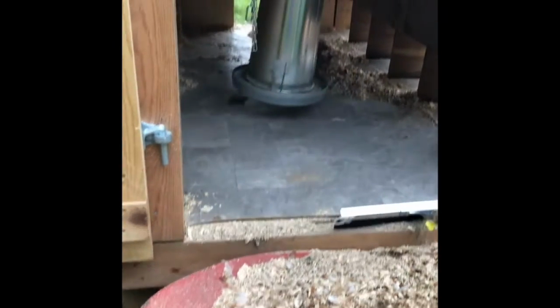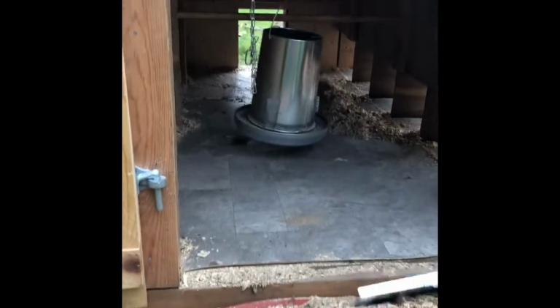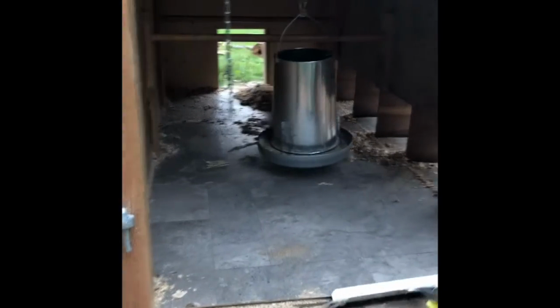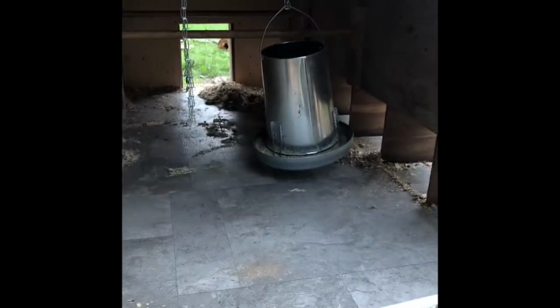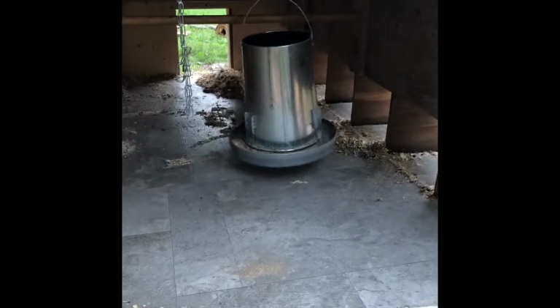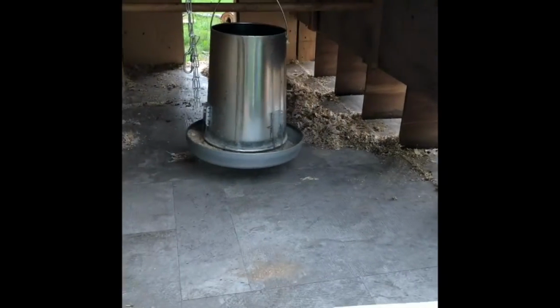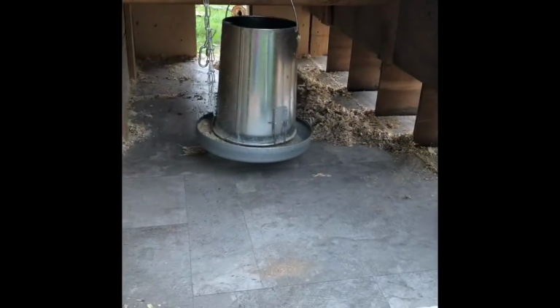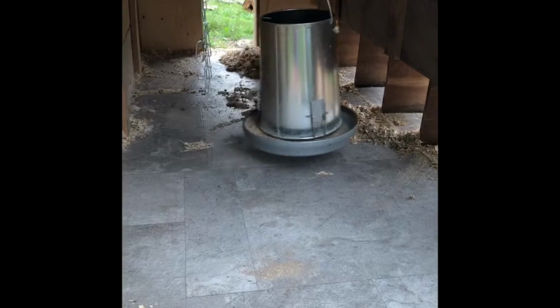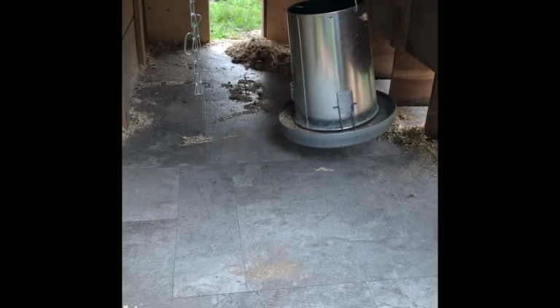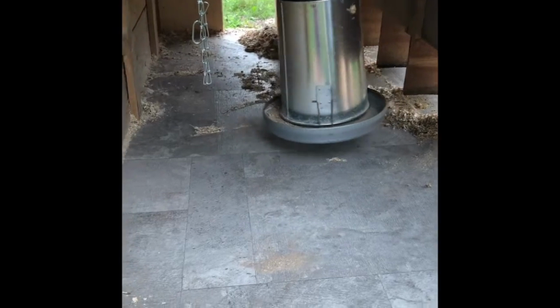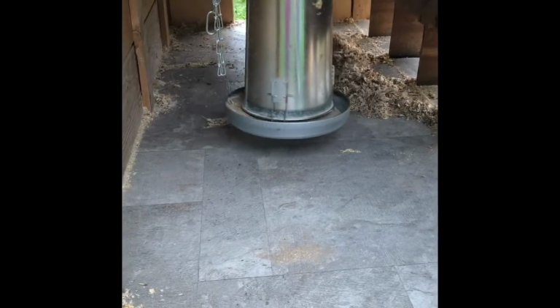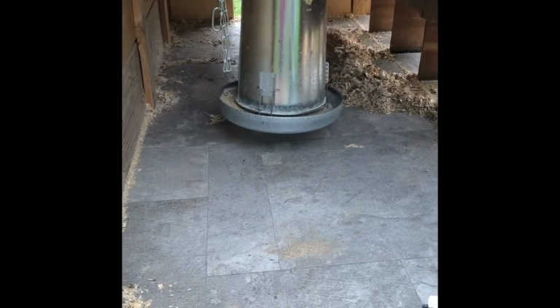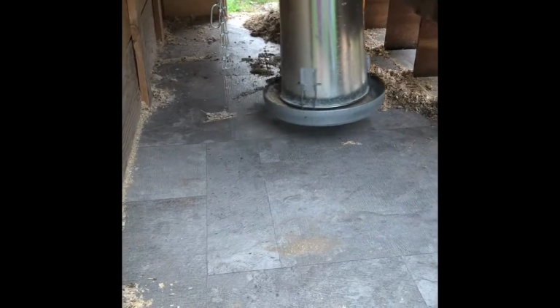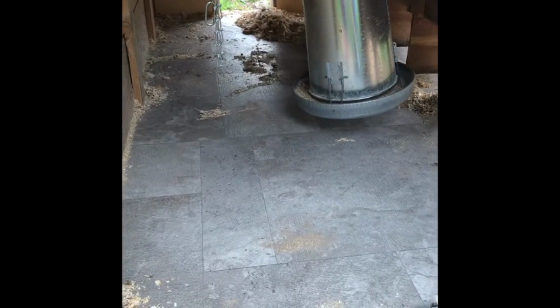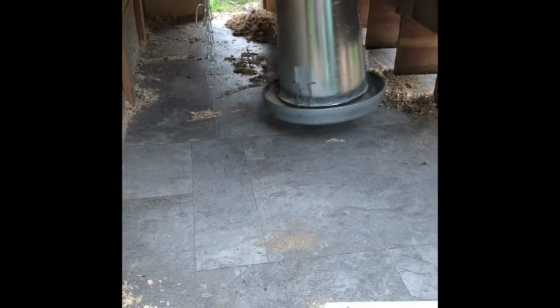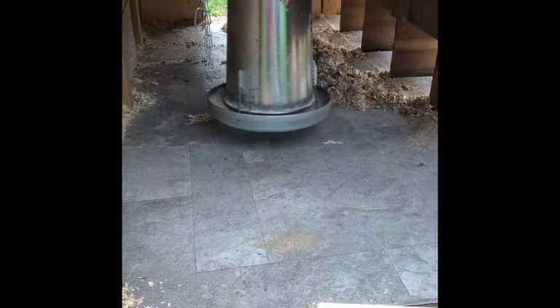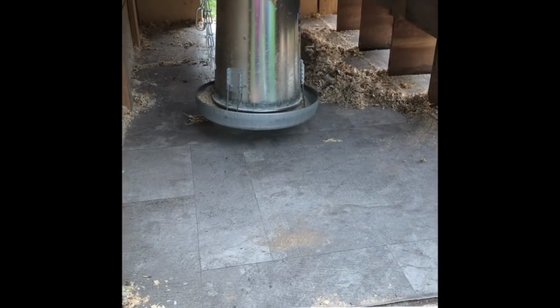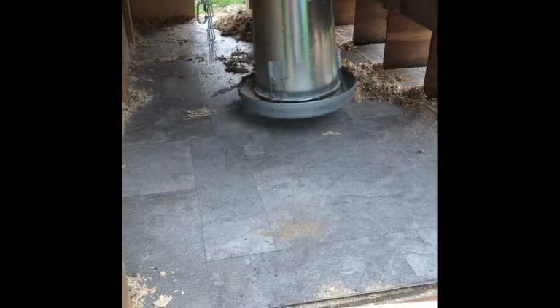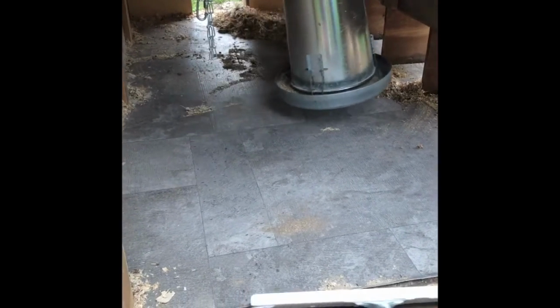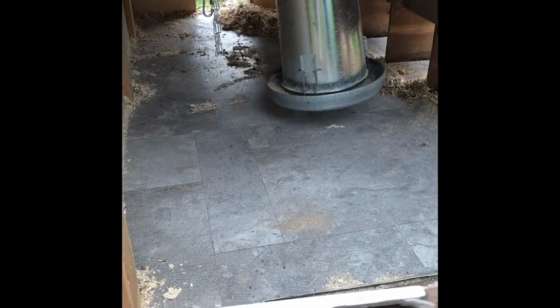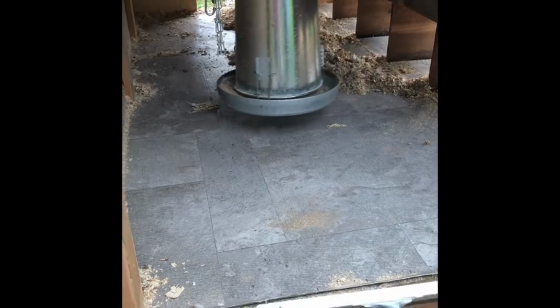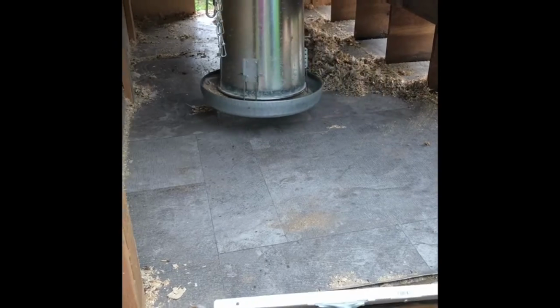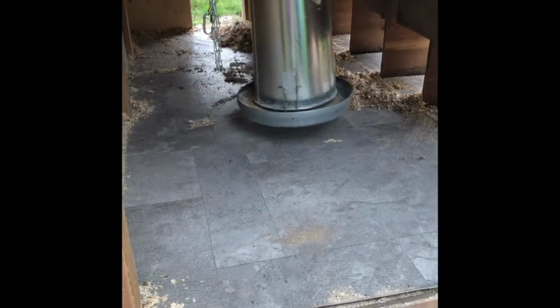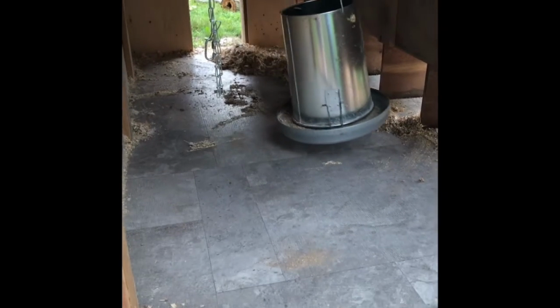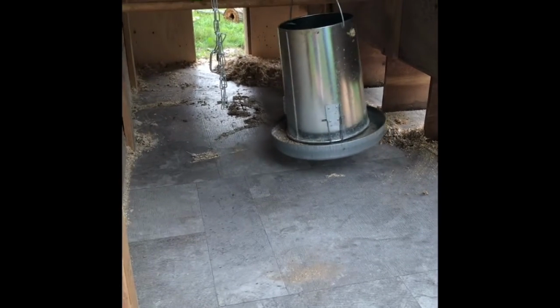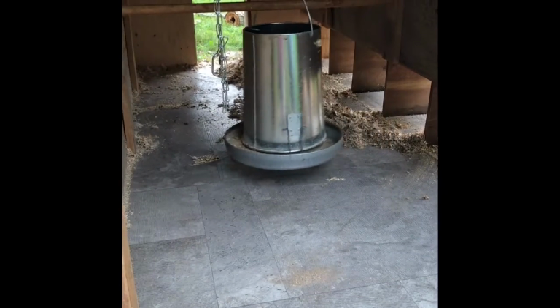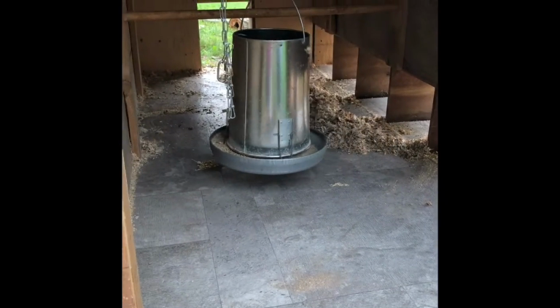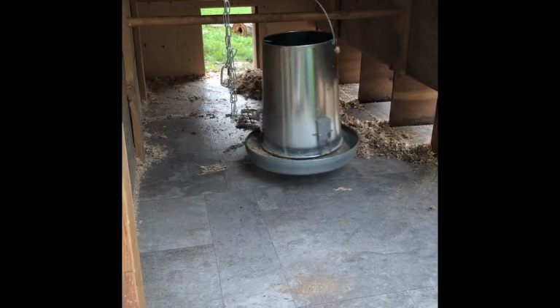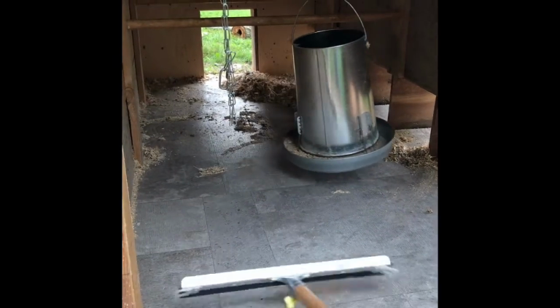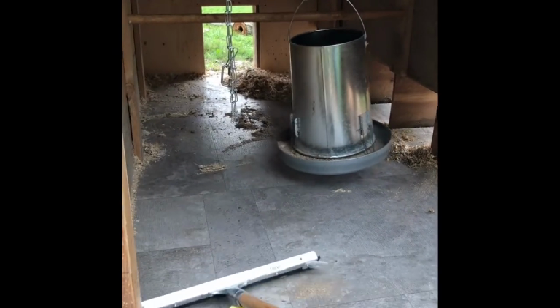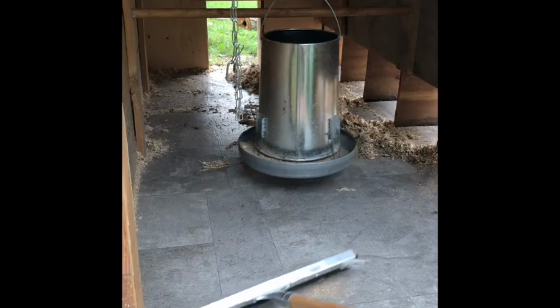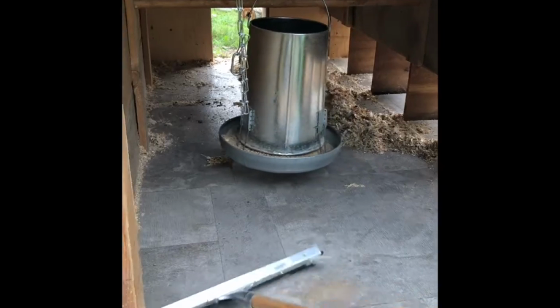One important thing I wanted to point out is the flooring. We lined this coop with a linoleum floor — it doesn't matter what it looks like, but it's helpful because it keeps everything nice and dry and it's much easier to clean.